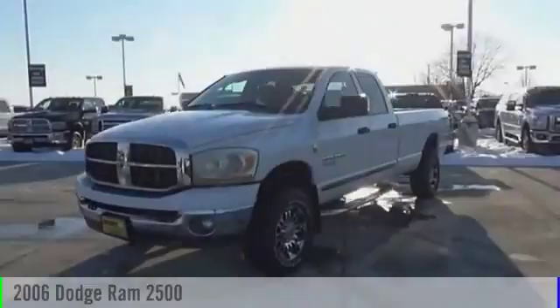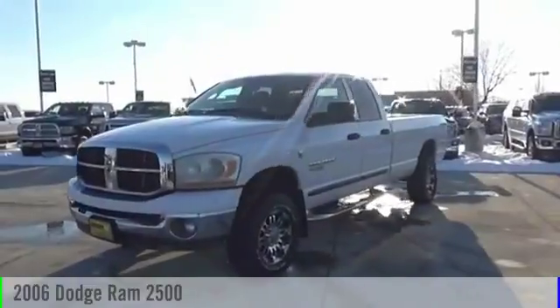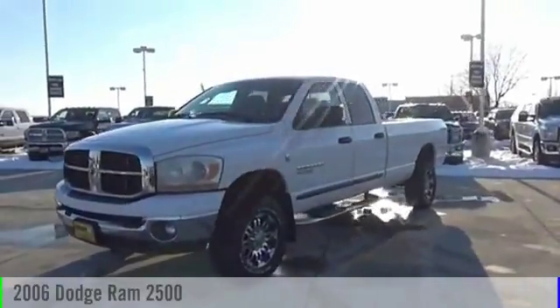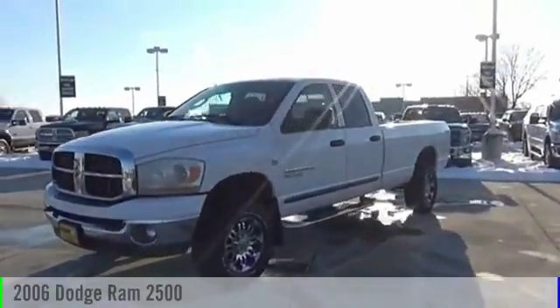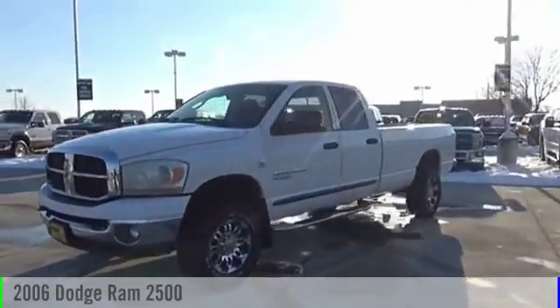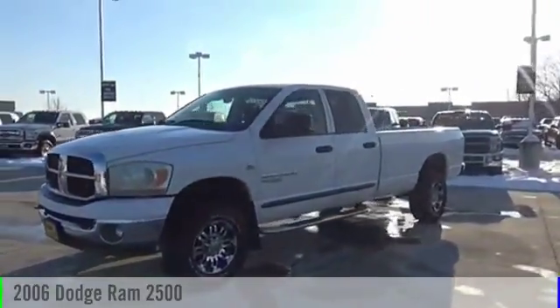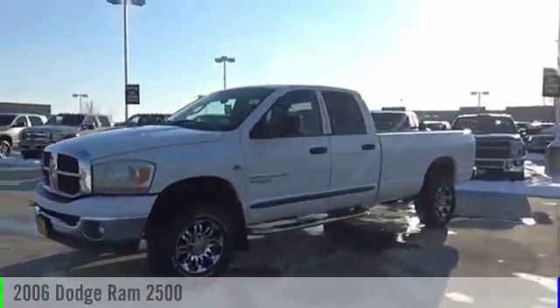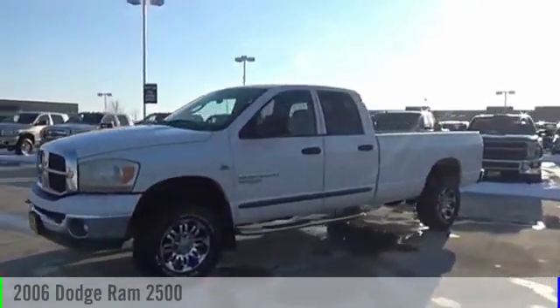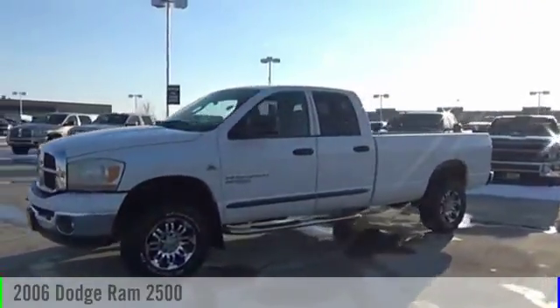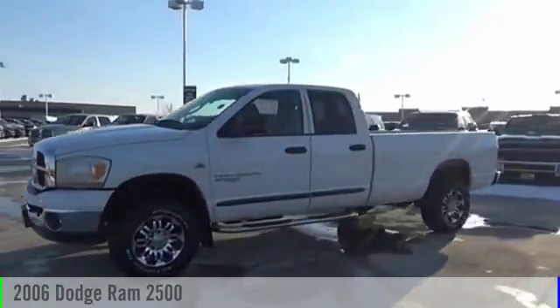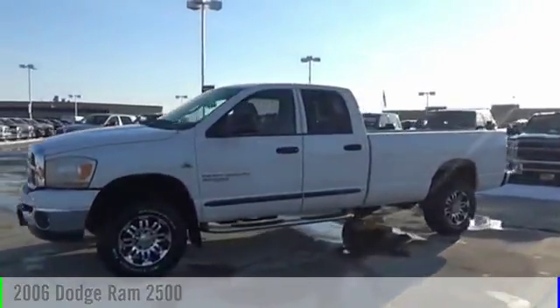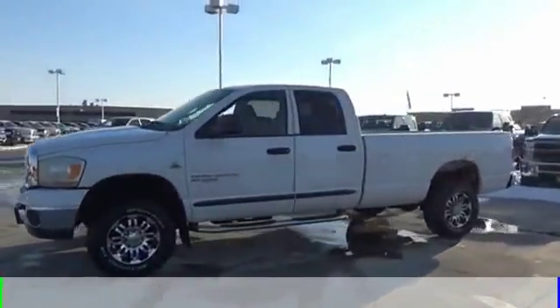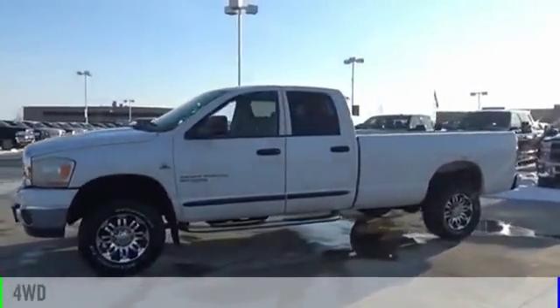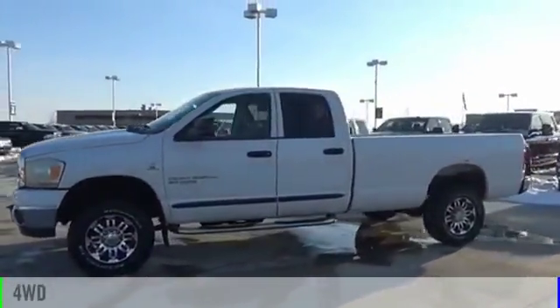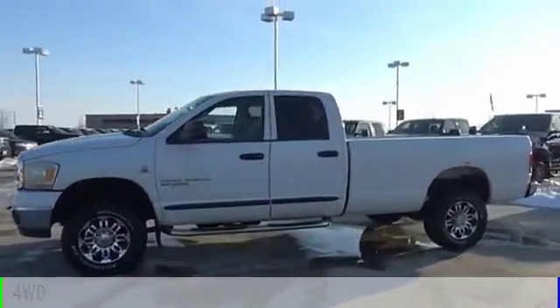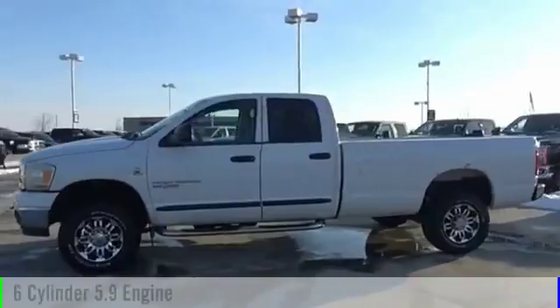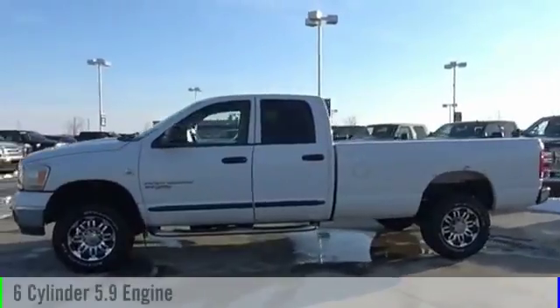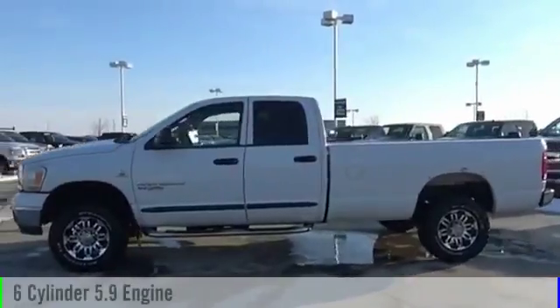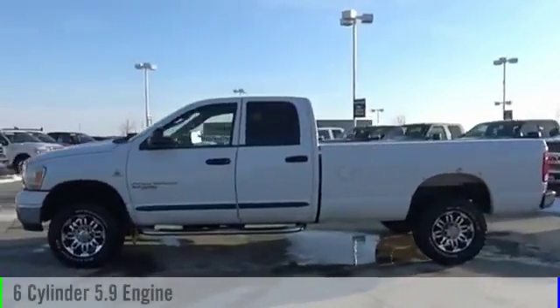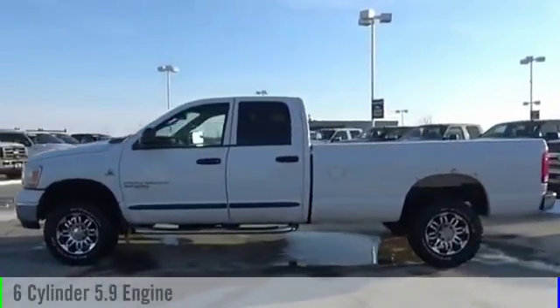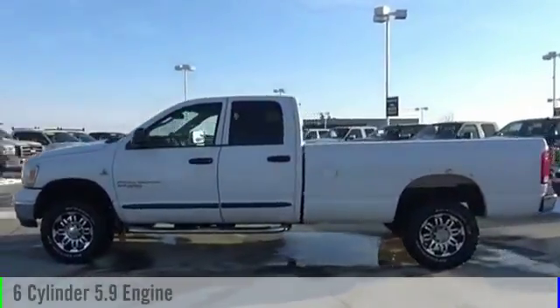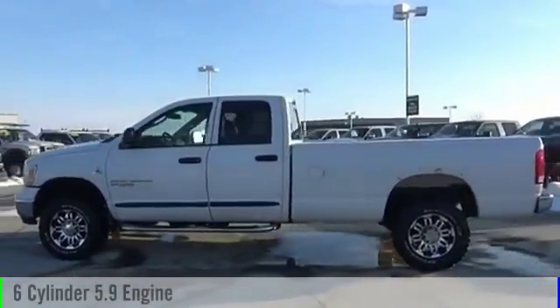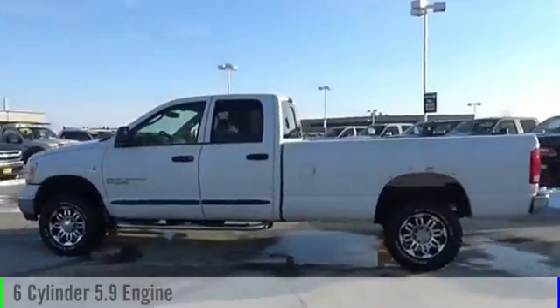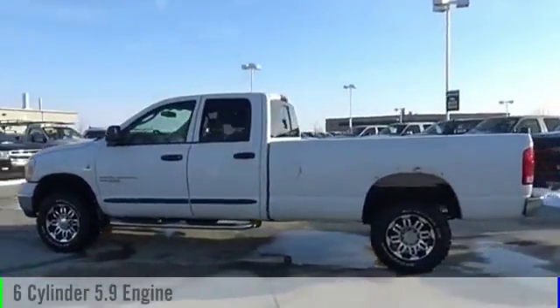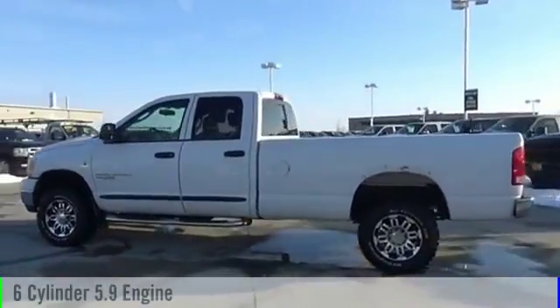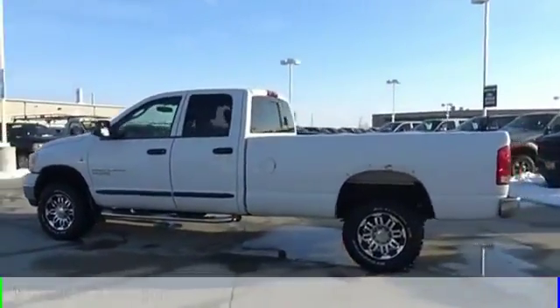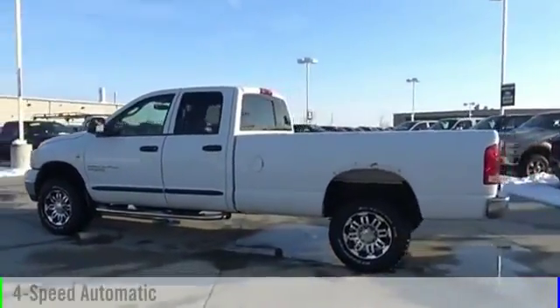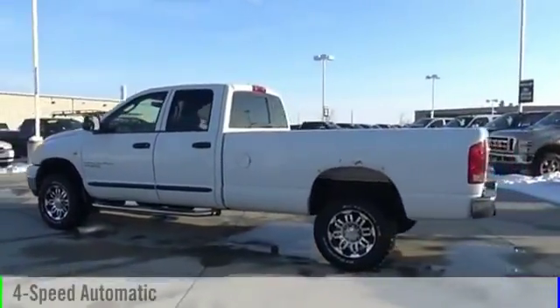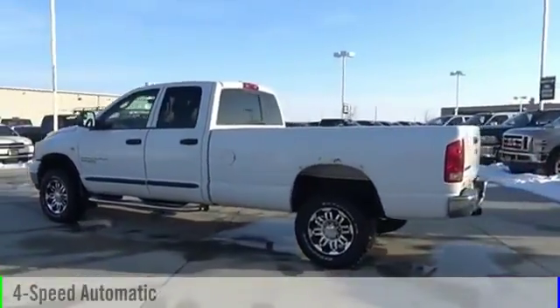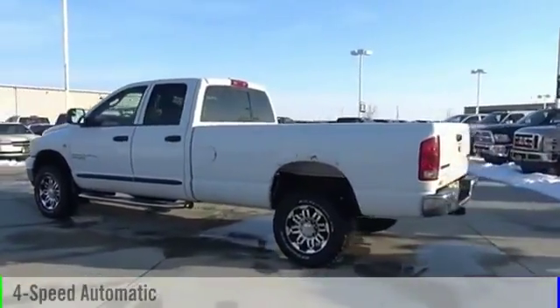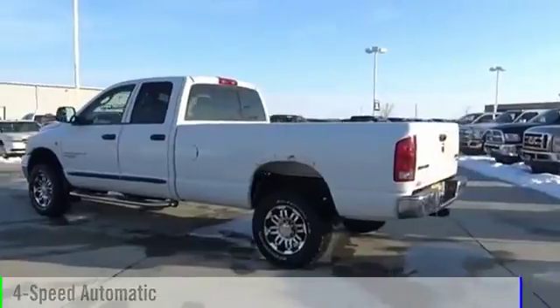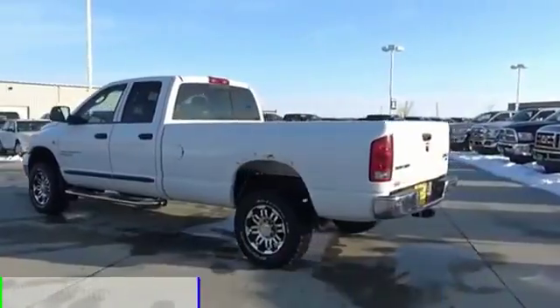2006 Ram pickup 2500. This vehicle is powered by a four-wheel drive six cylinder 5.9 liter engine and comes with a four-speed automatic transmission.